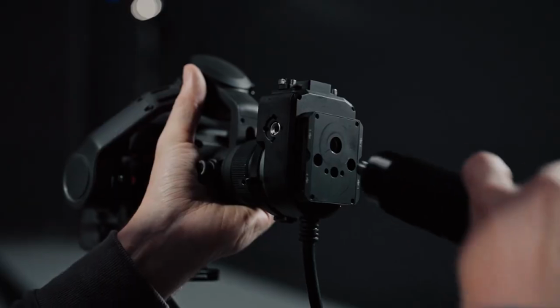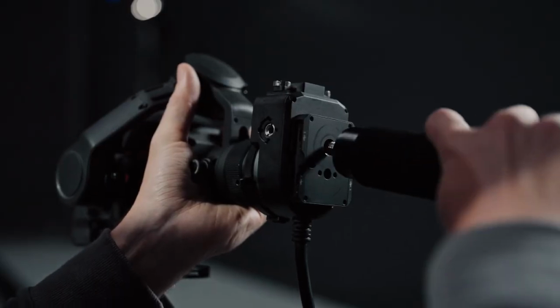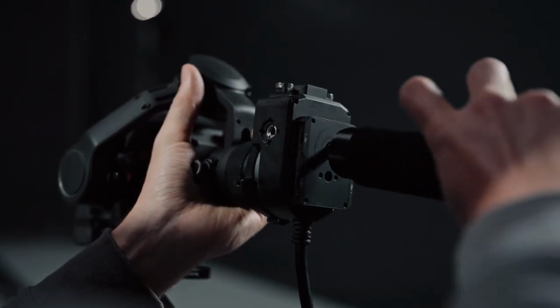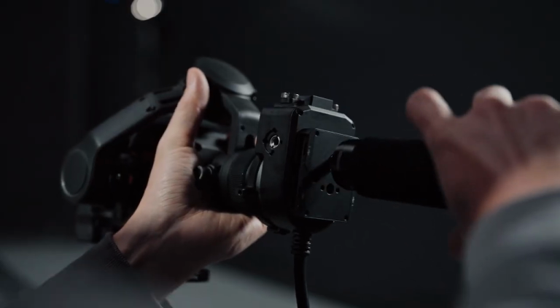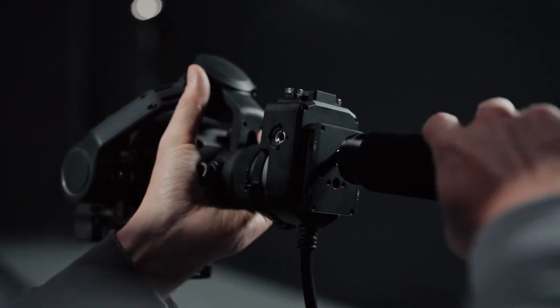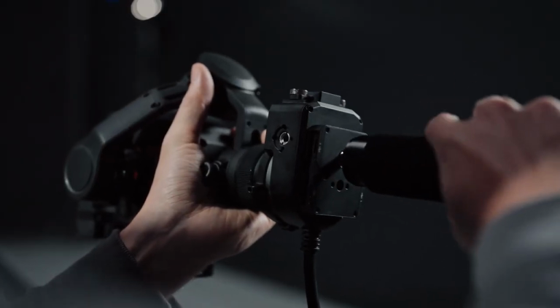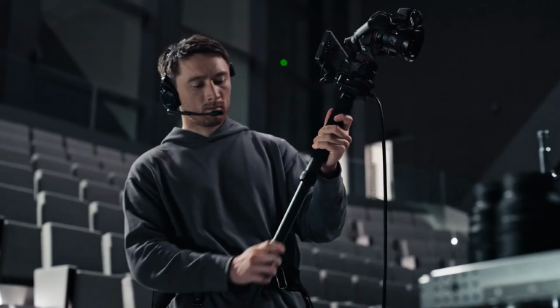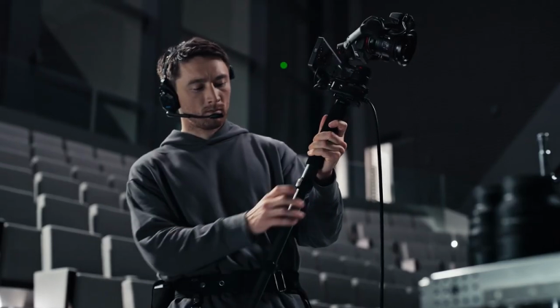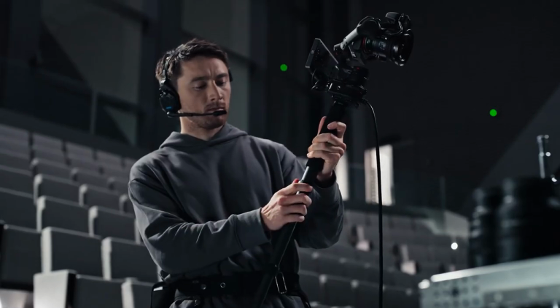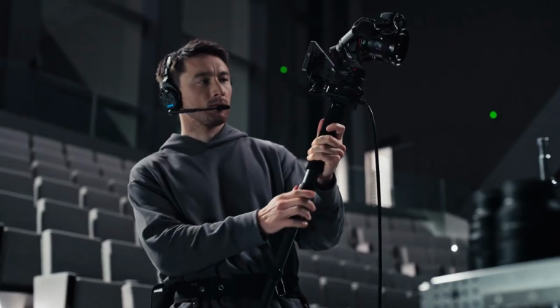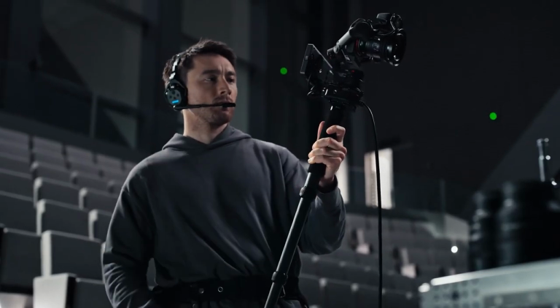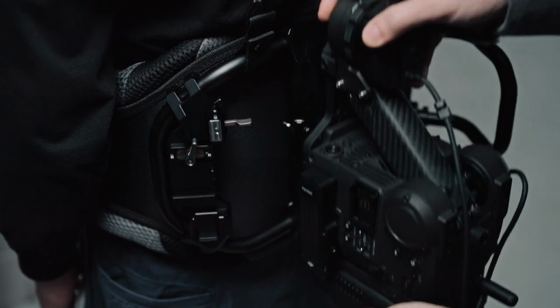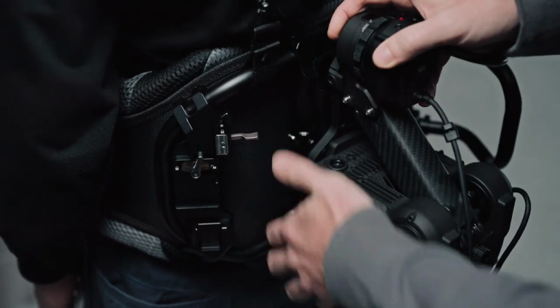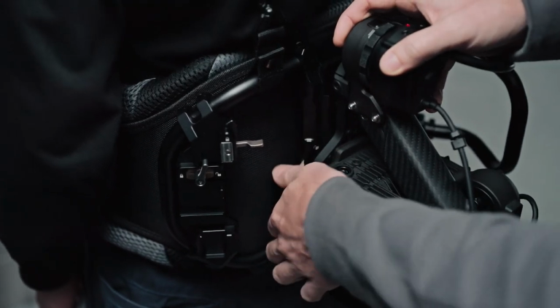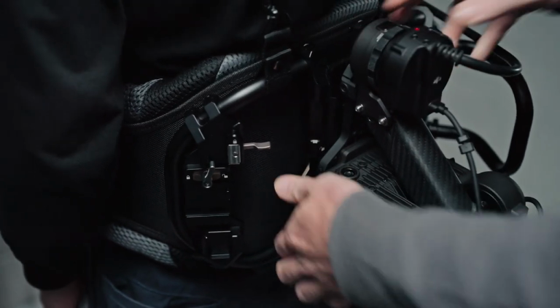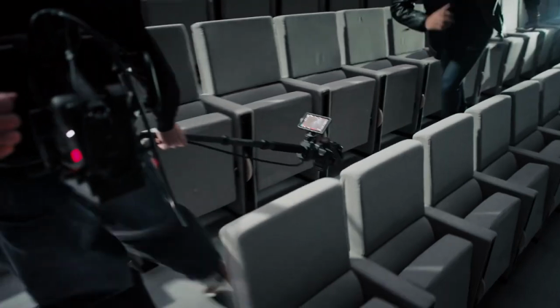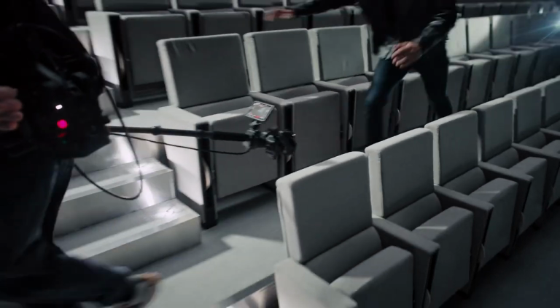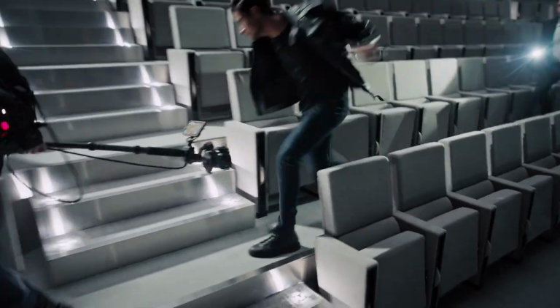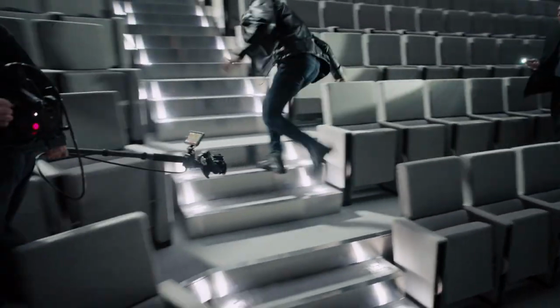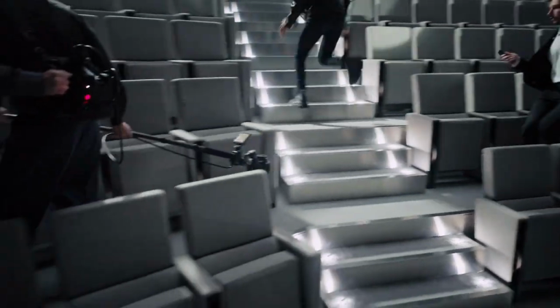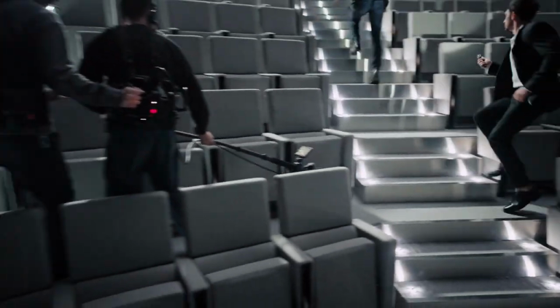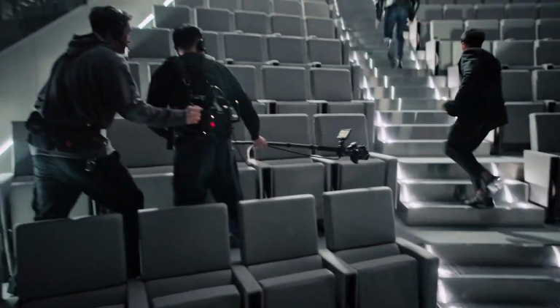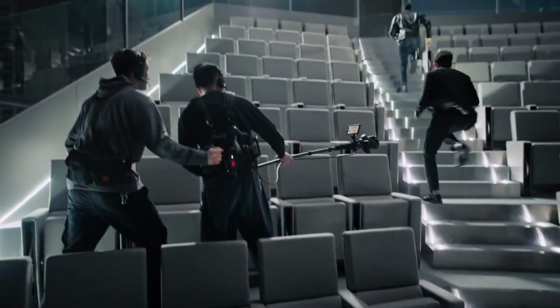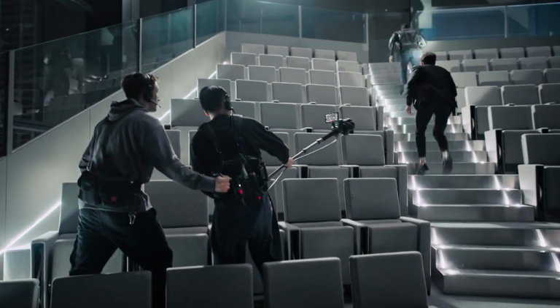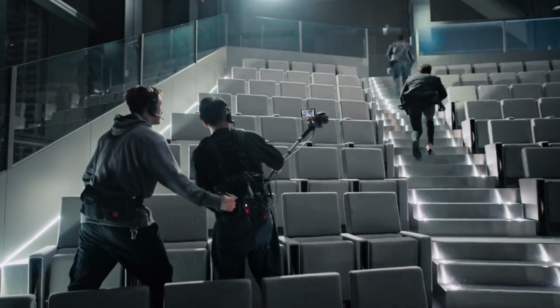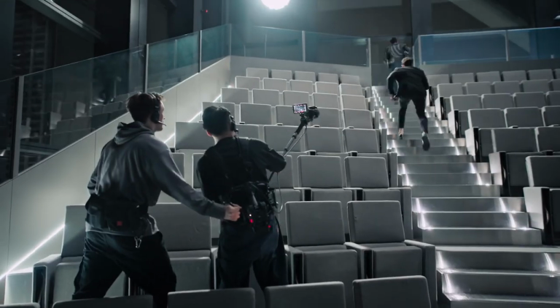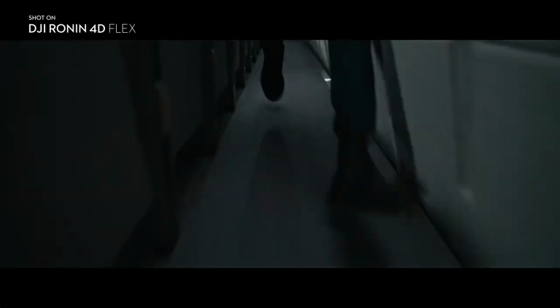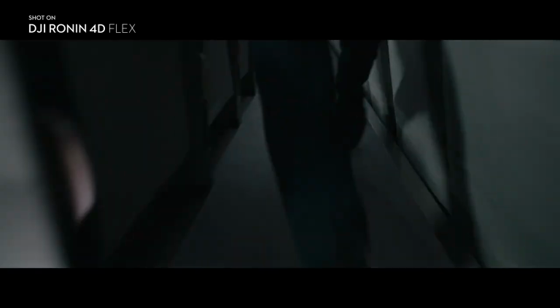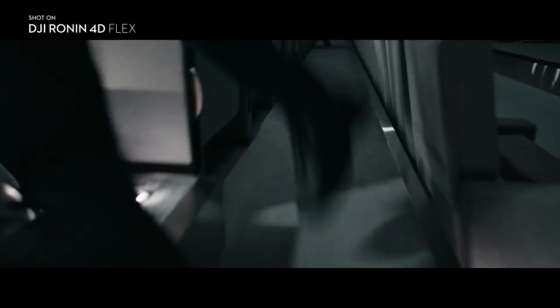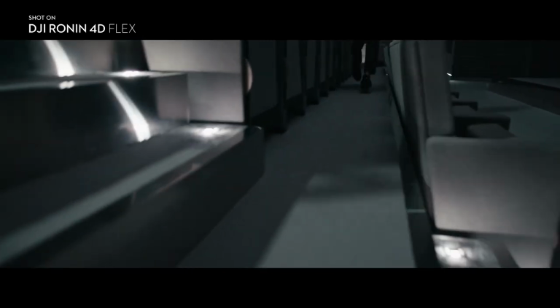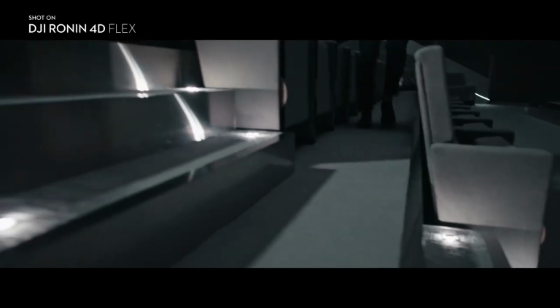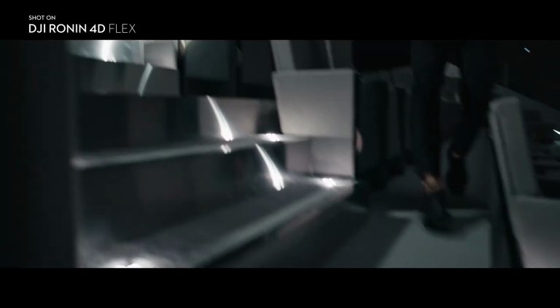The connector module is designed for versatile mounting options, such as extension rods, so Flex can function as a small jib. This allows Flex to capture unique shots and go far beyond traditional camera movement limitations.